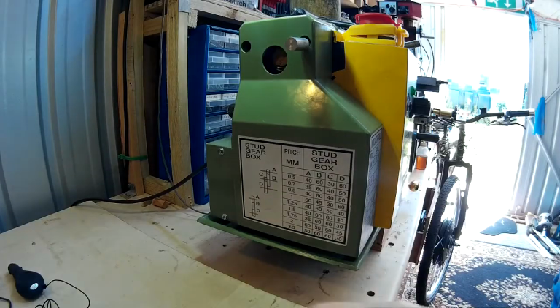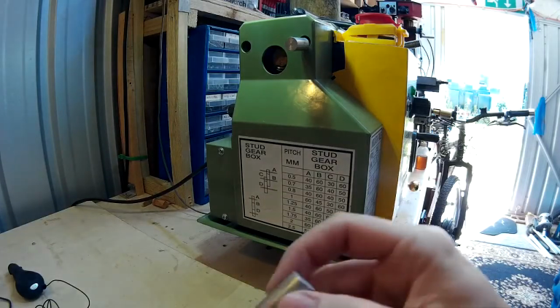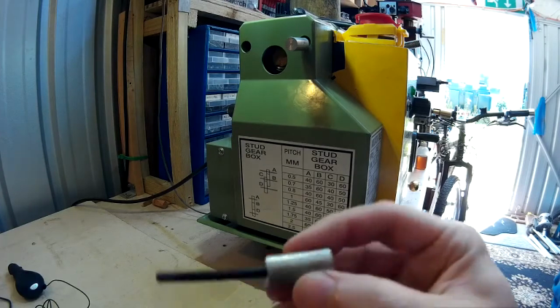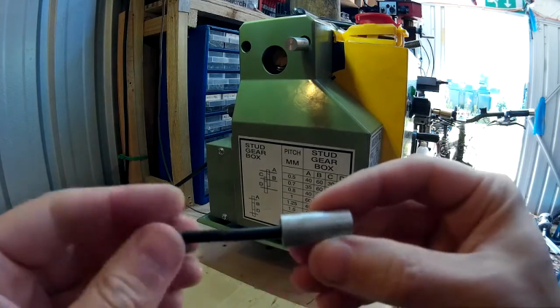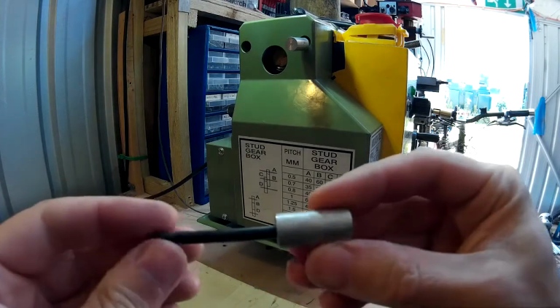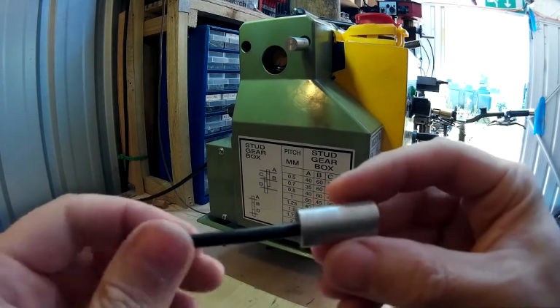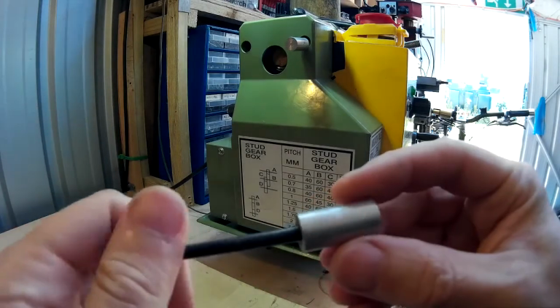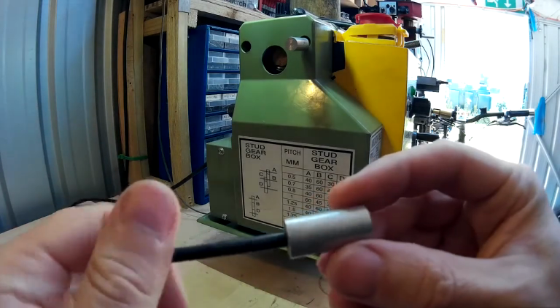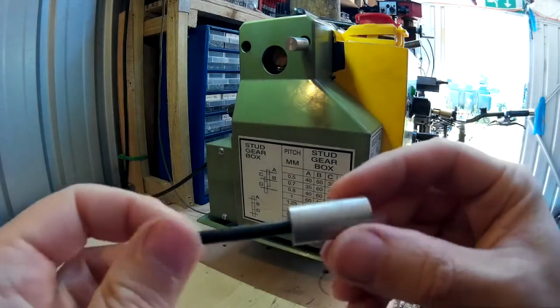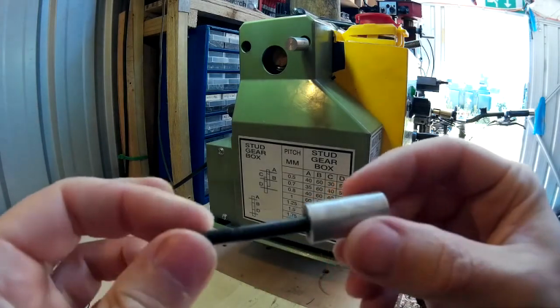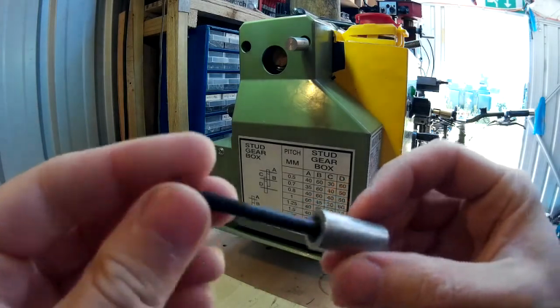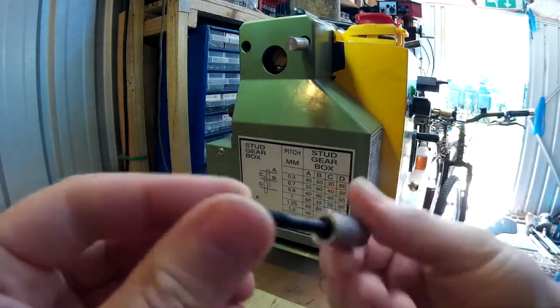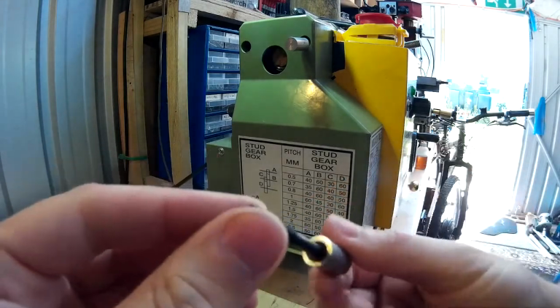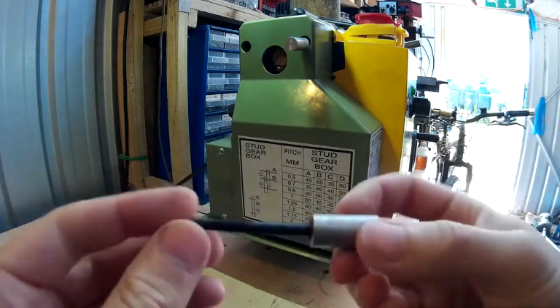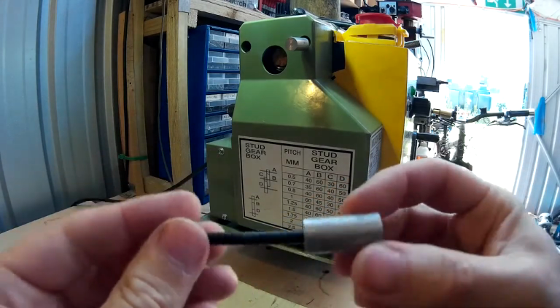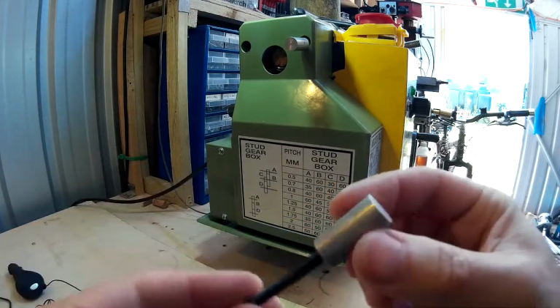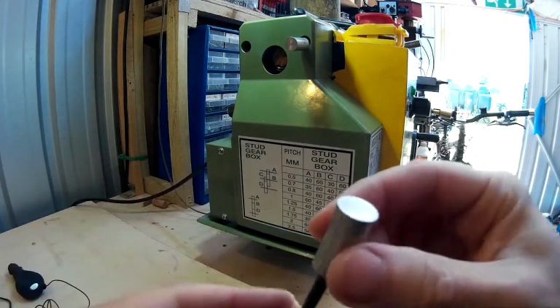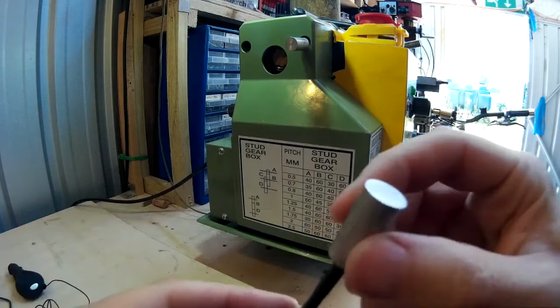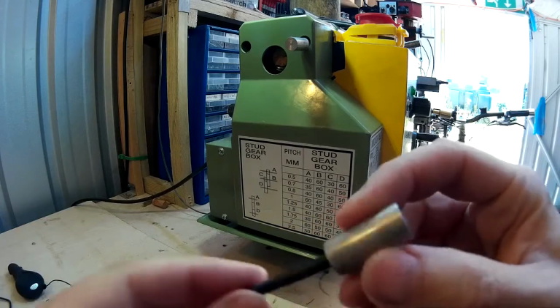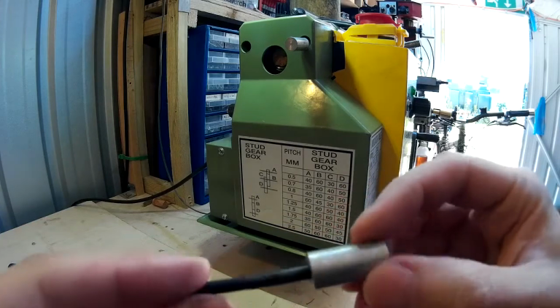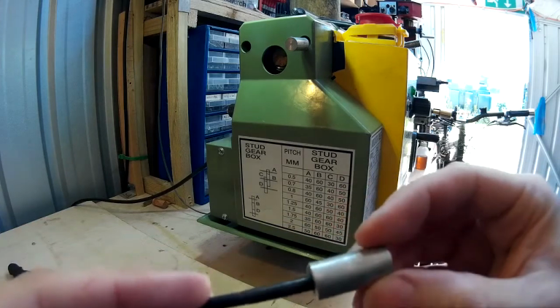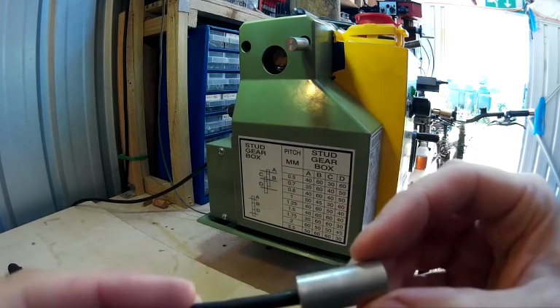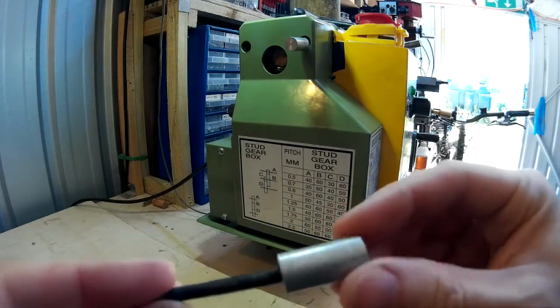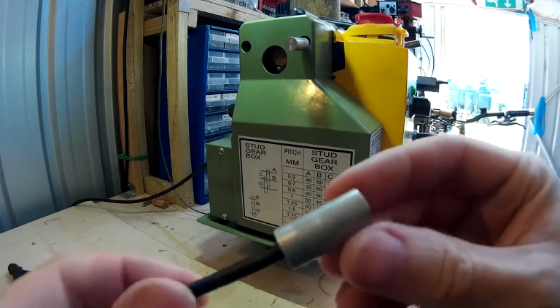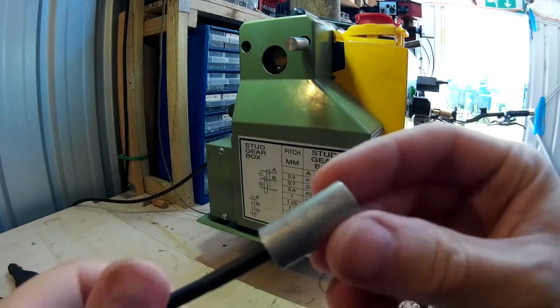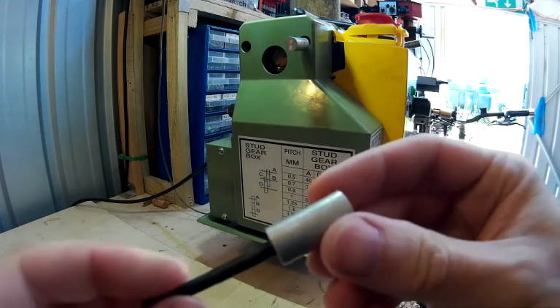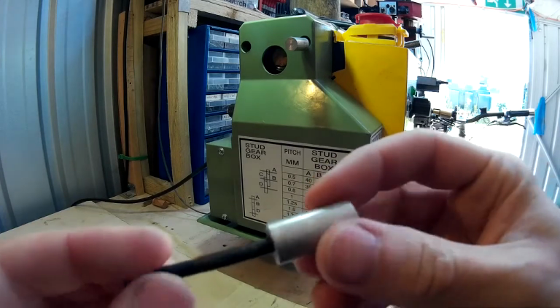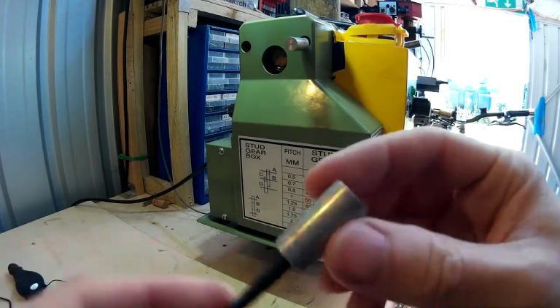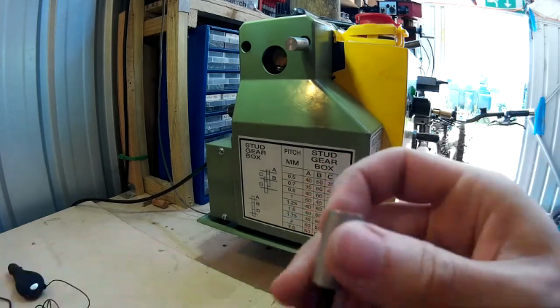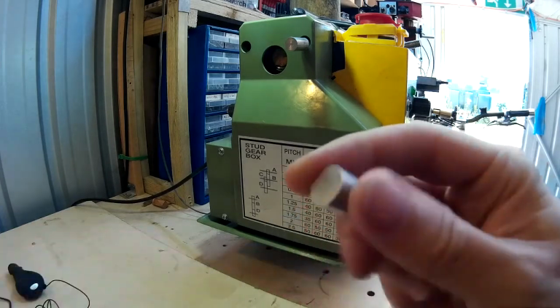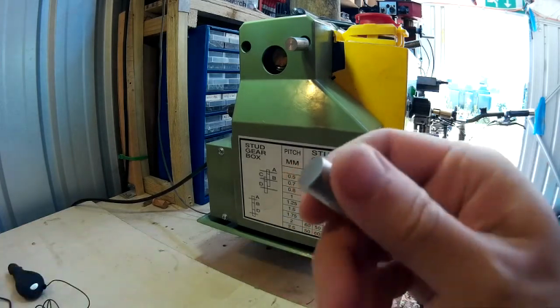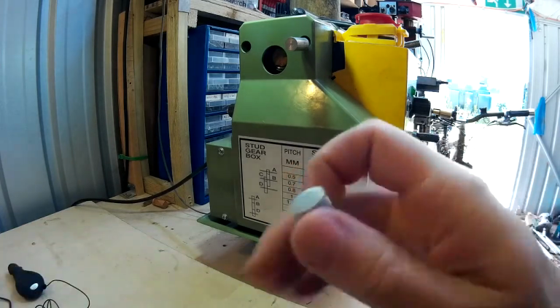So there we are then, just press fitted them in a vise. I'm not going to bother finishing them or anything, as long as they're serviceable.